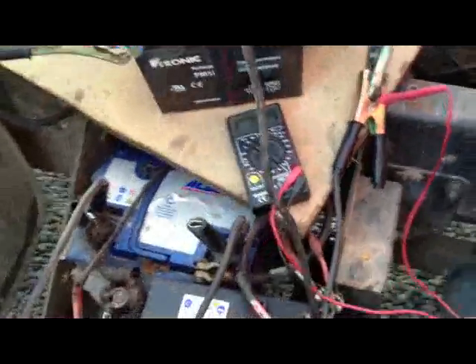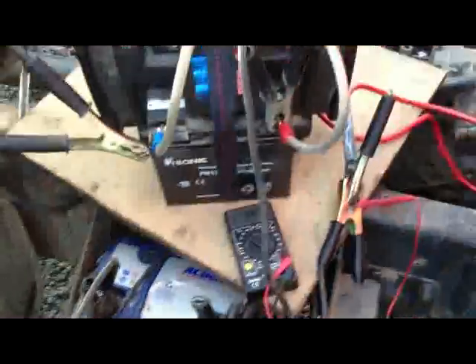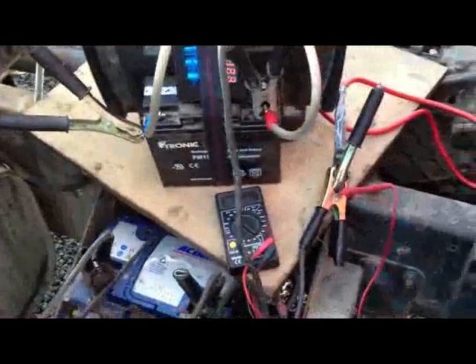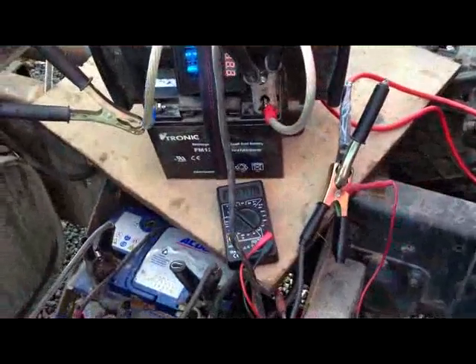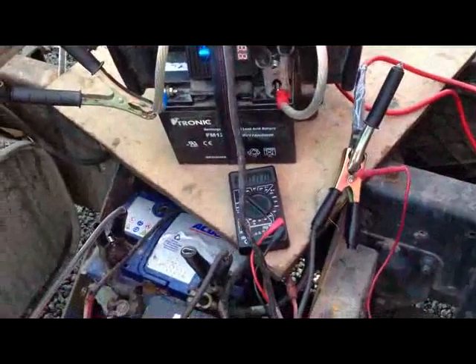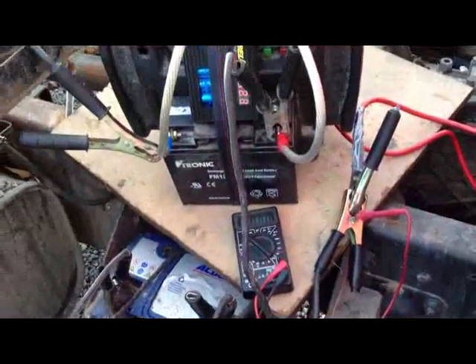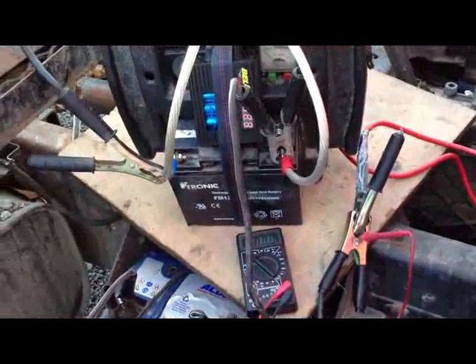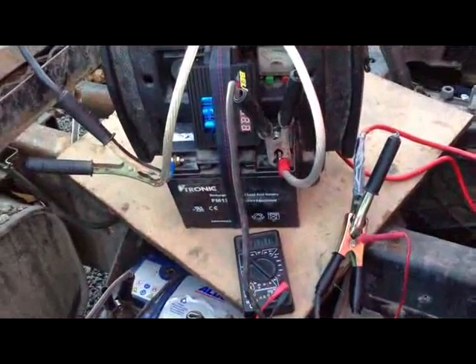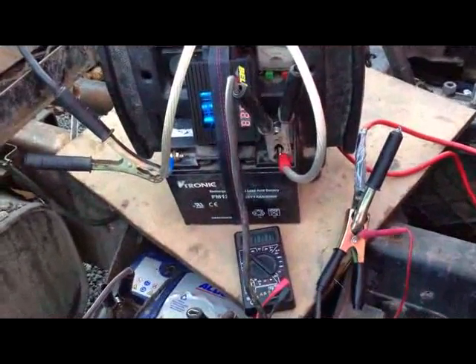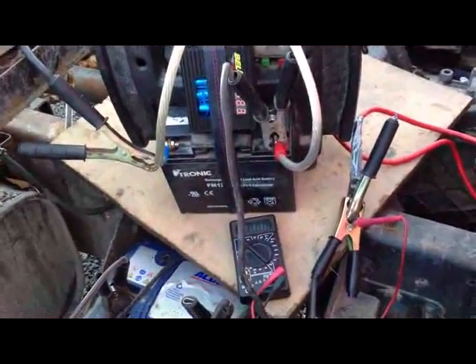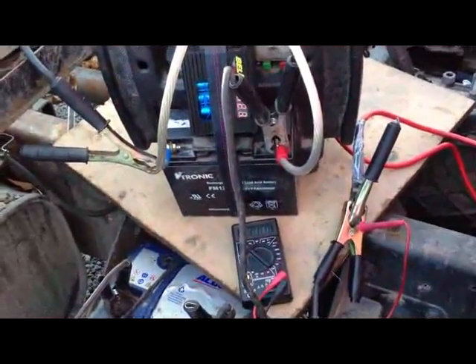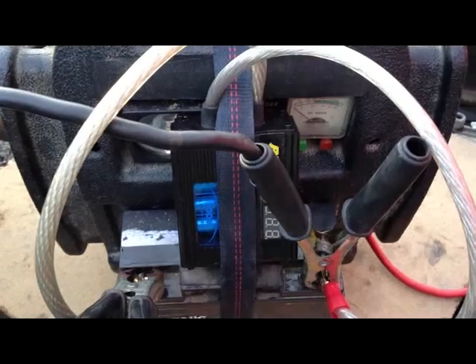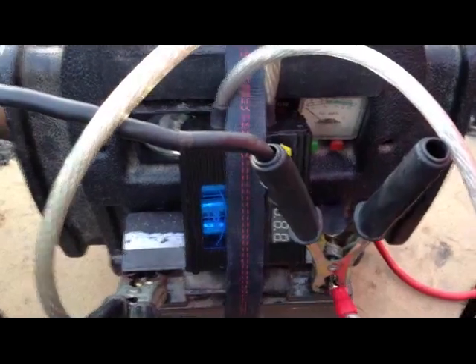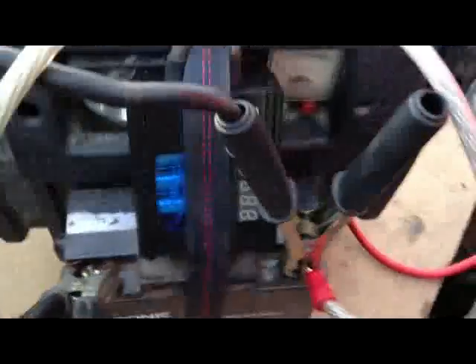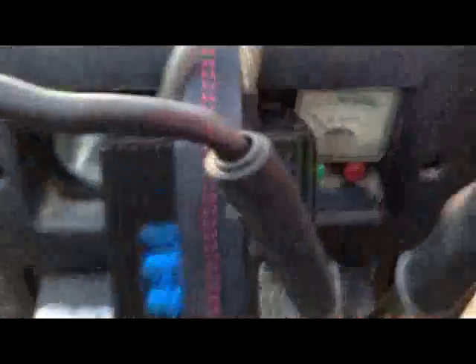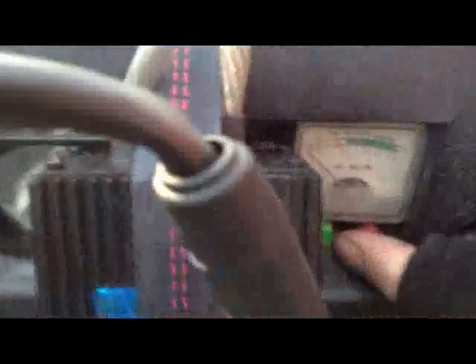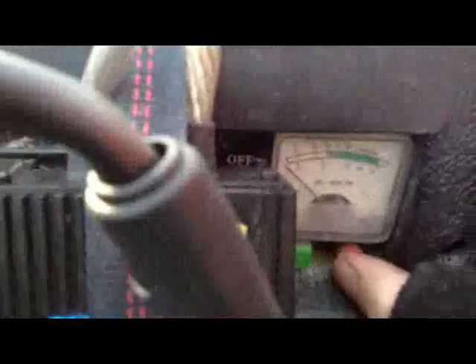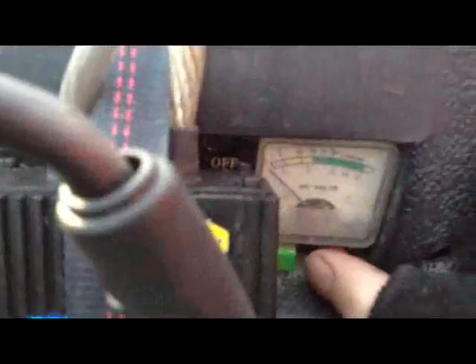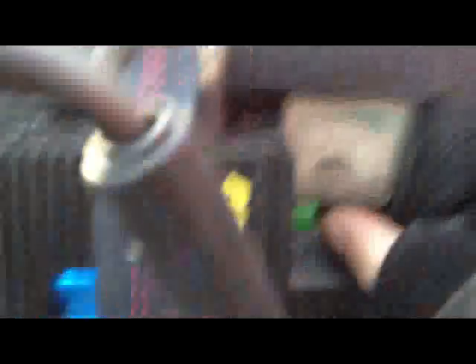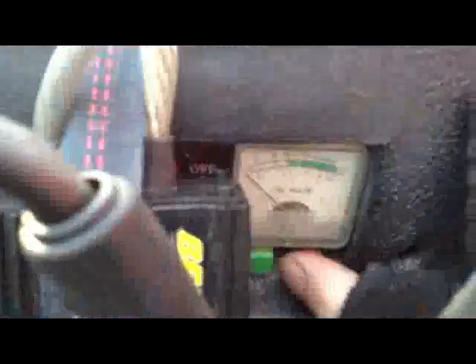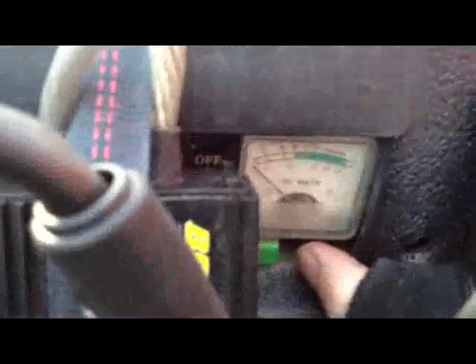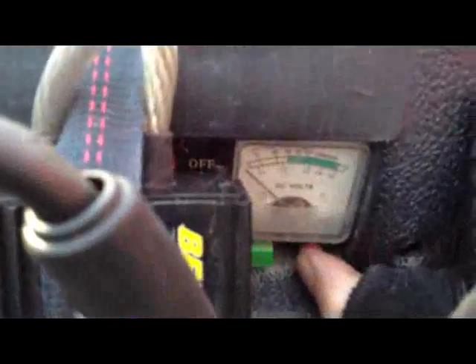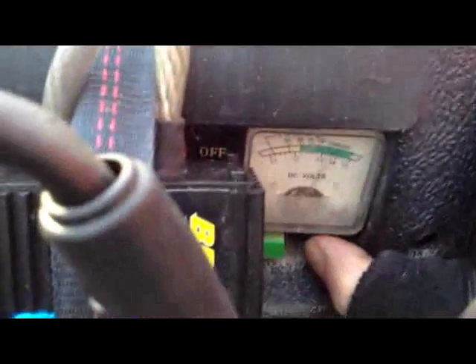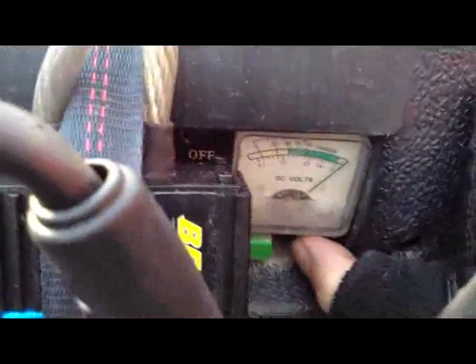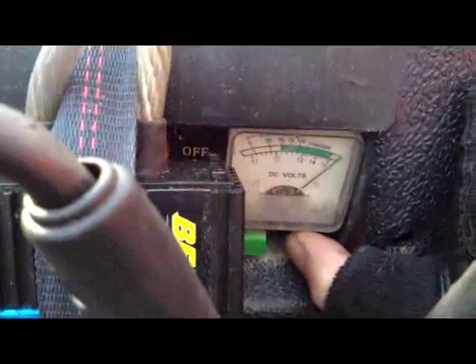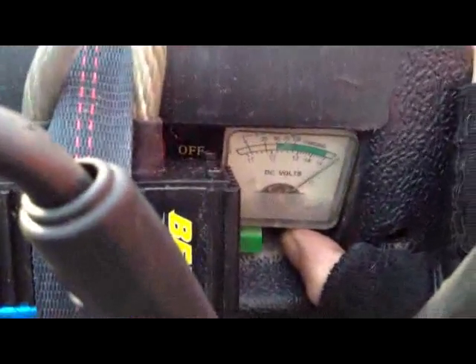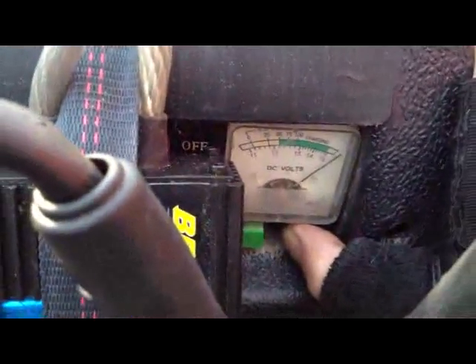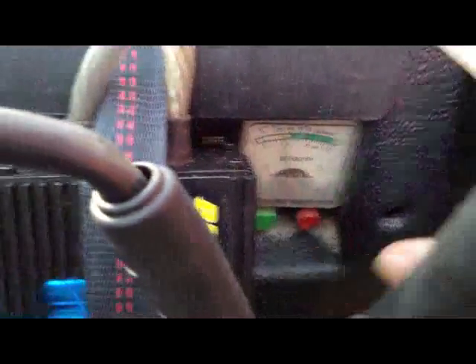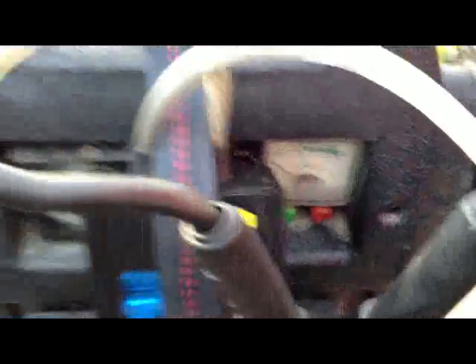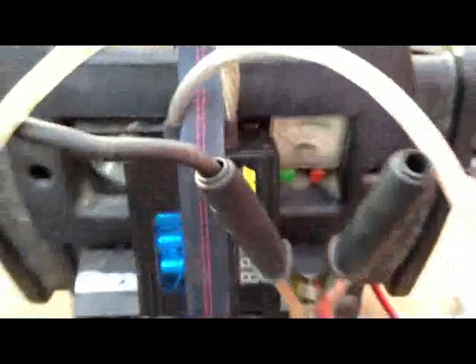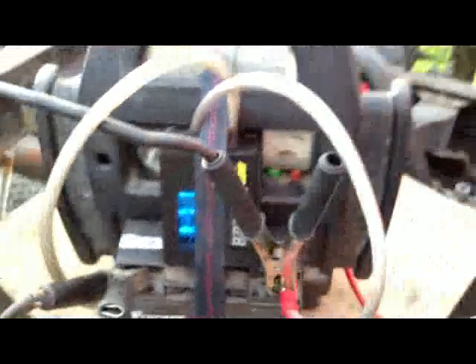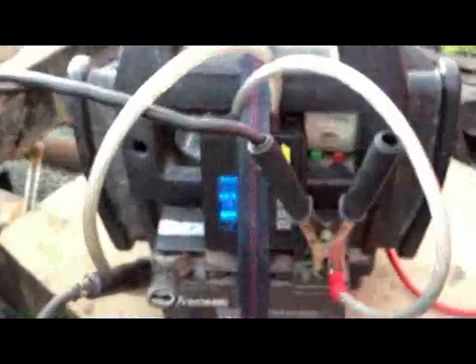I'll just rewire this so that we can hook up to the truck. So now we are pinging voltage well over 15V because it's 17.2V.